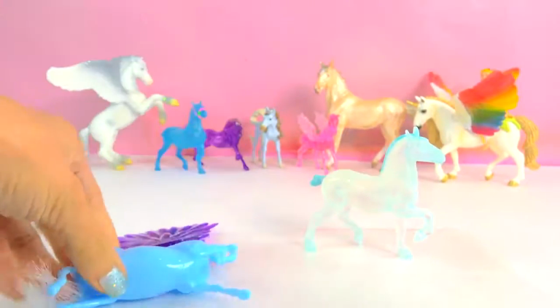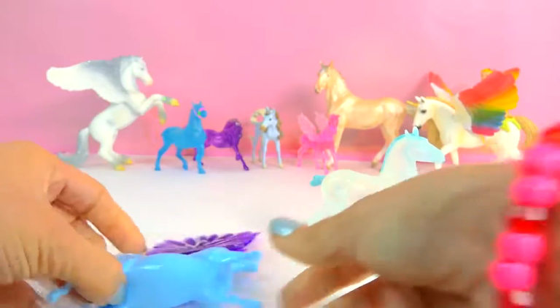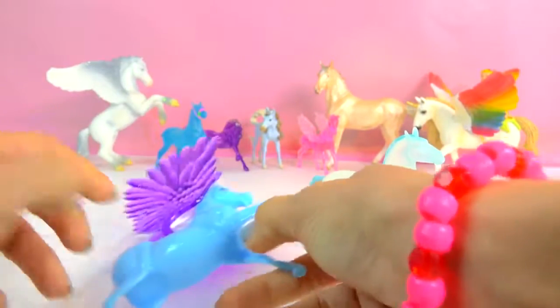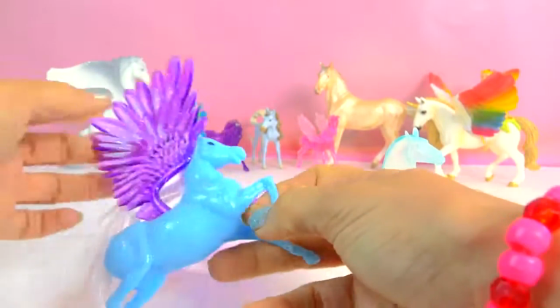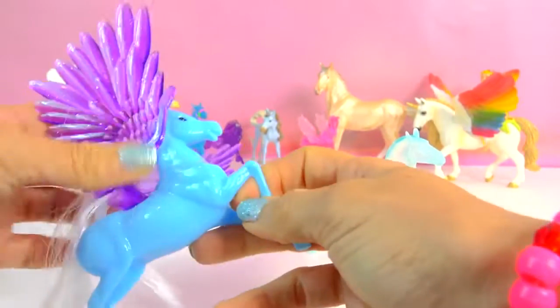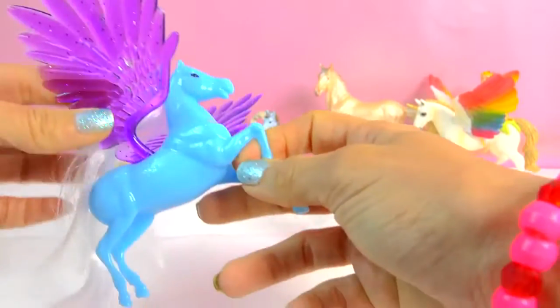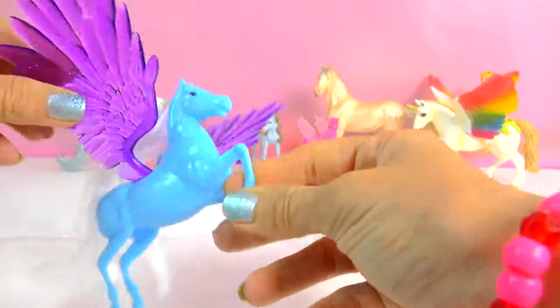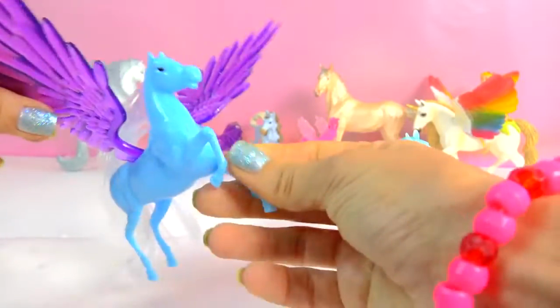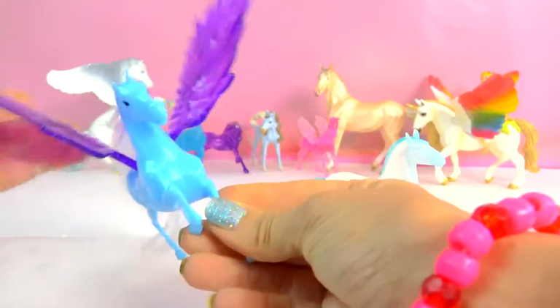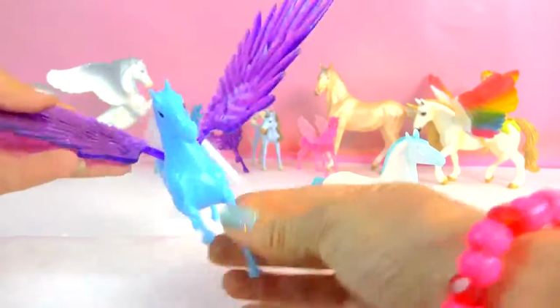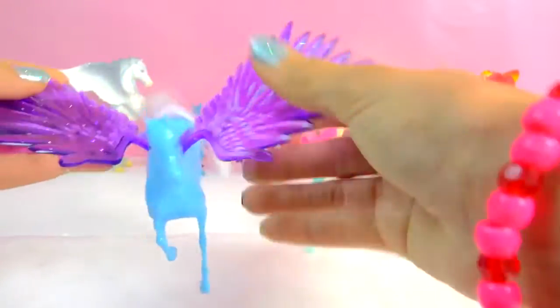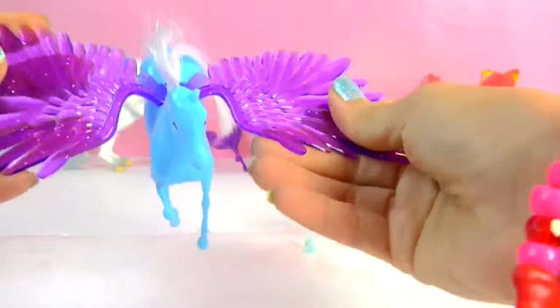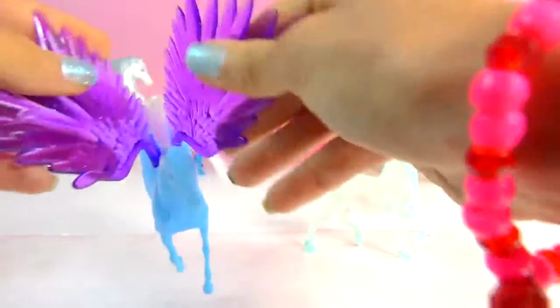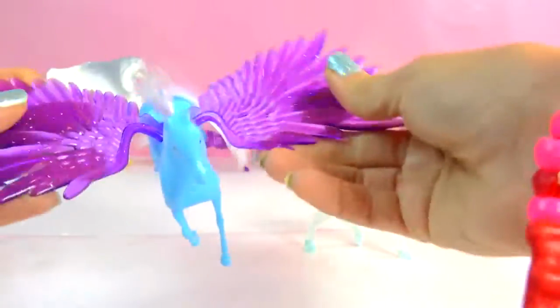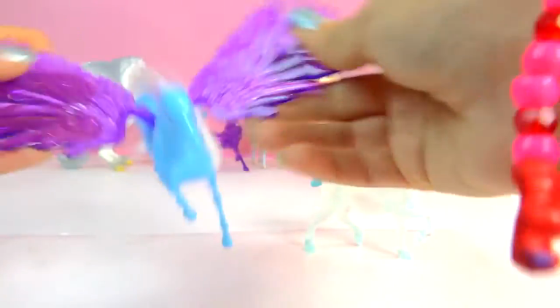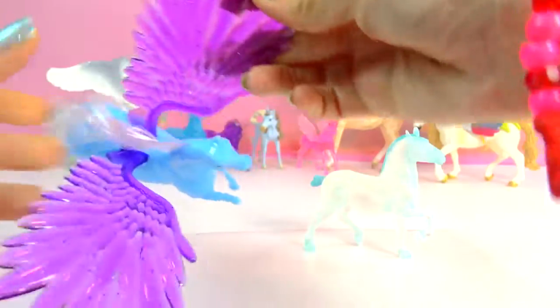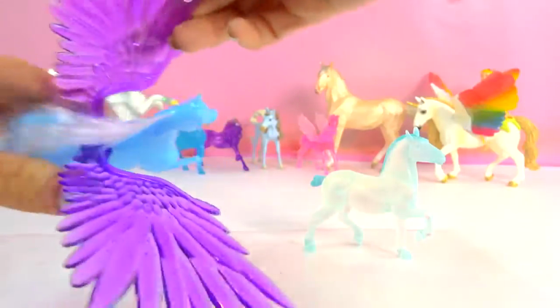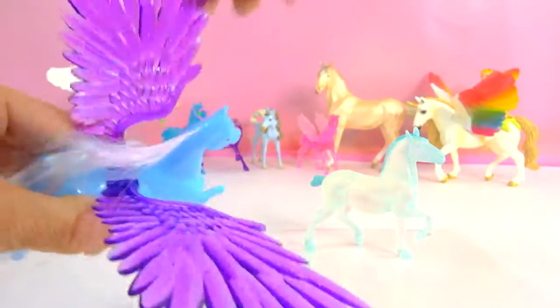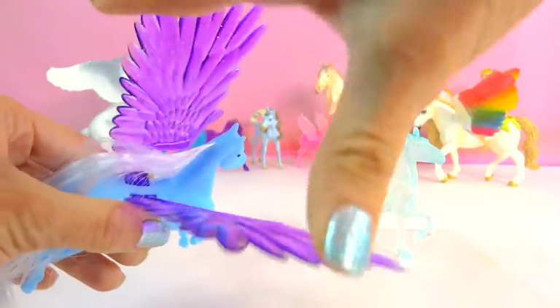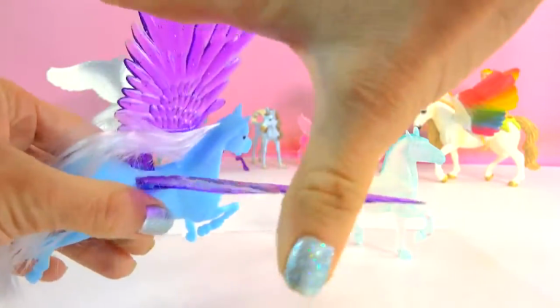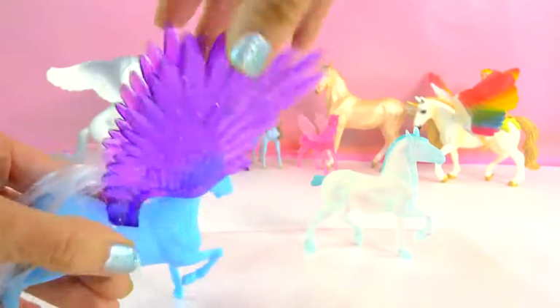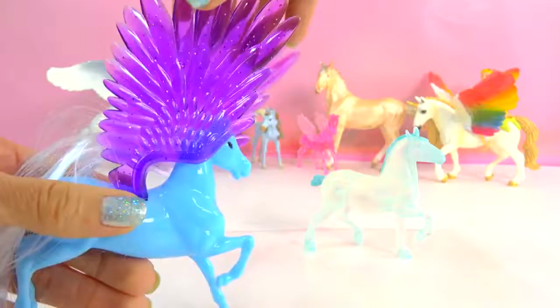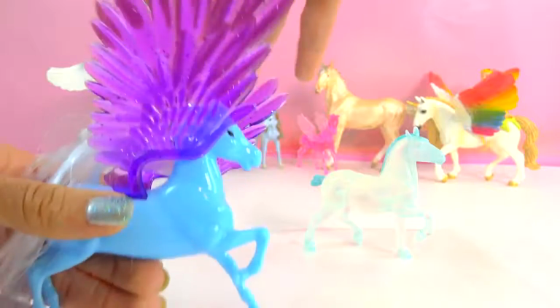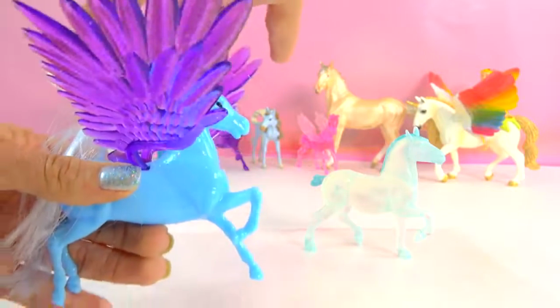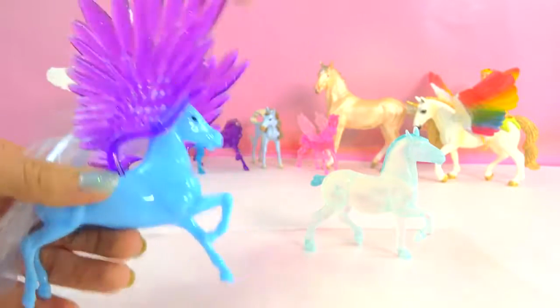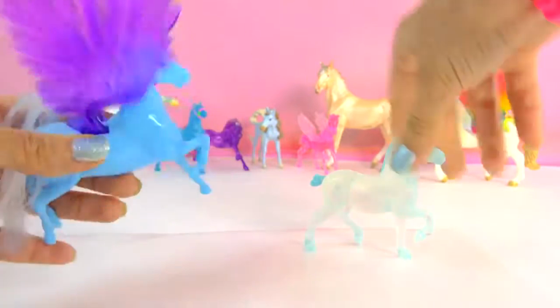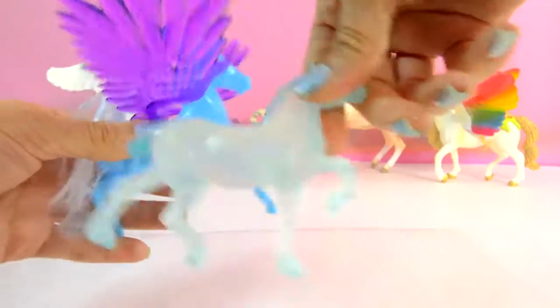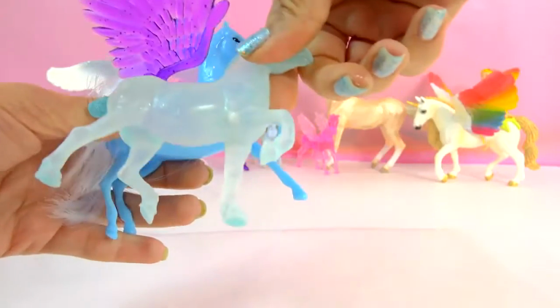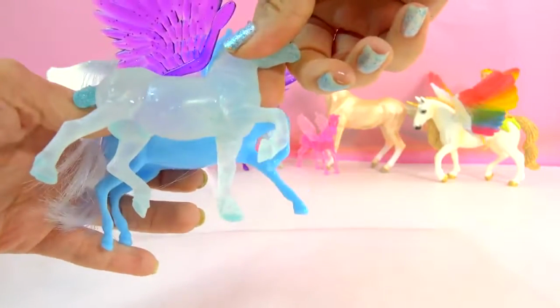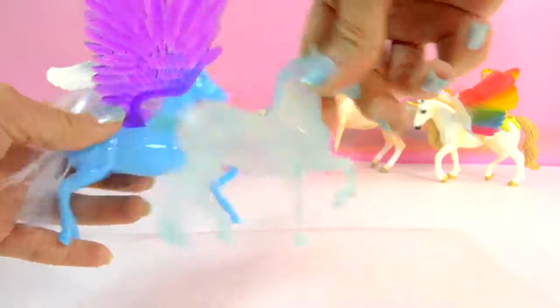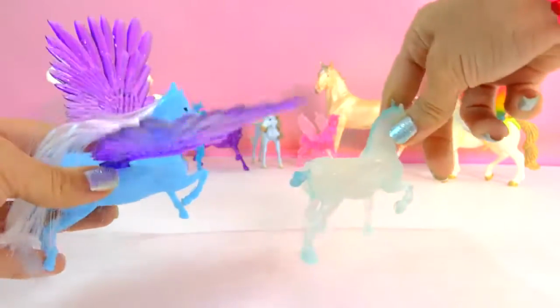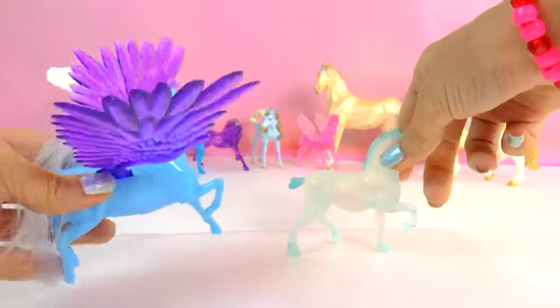If you guys just watched my Dollar Tree haul video, you guys saw that I picked up this Pegasus at the Dollar Tree. So I'm actually going to be using these big, gorgeous, gorgeous wings. And we're going to make this horse a Pegasus.